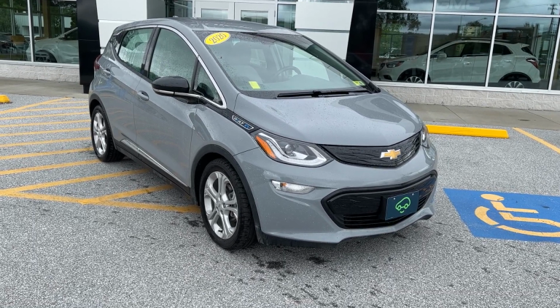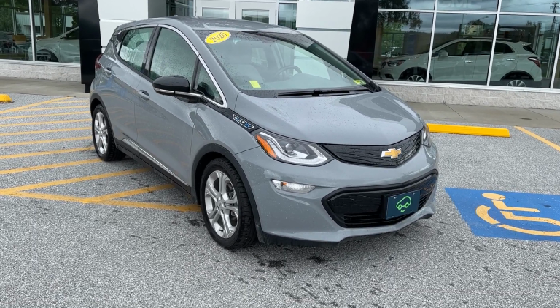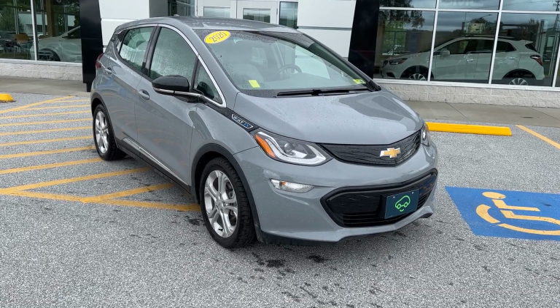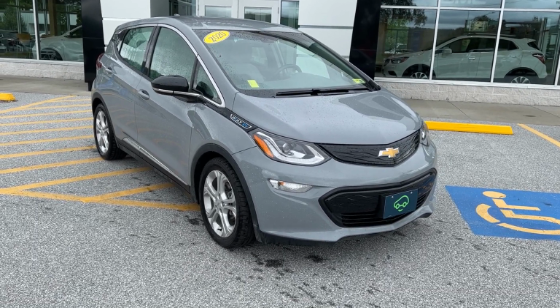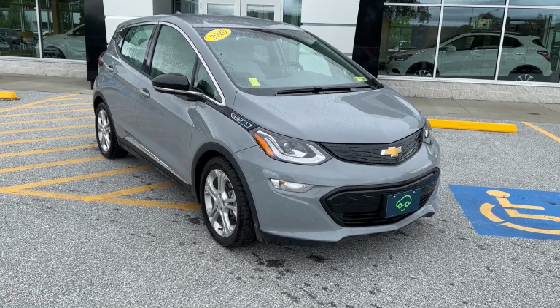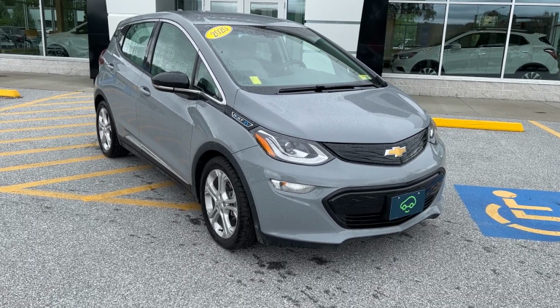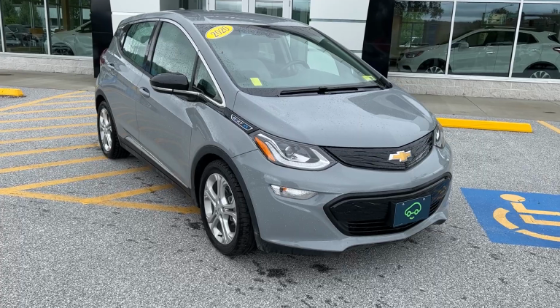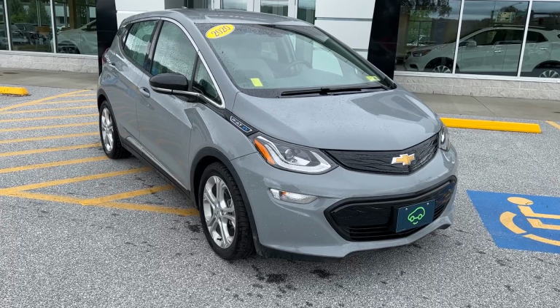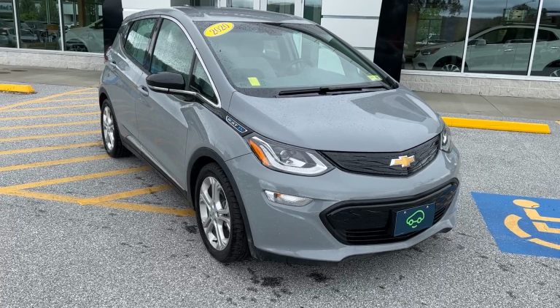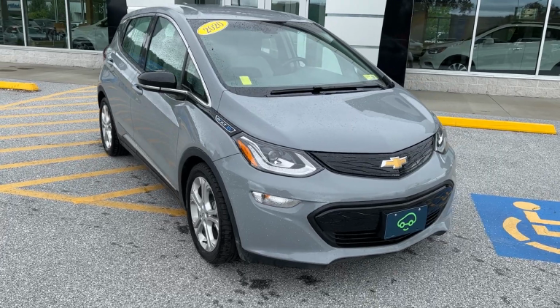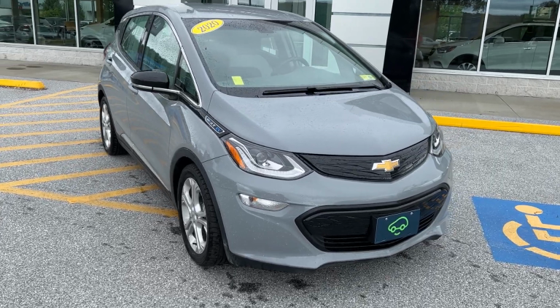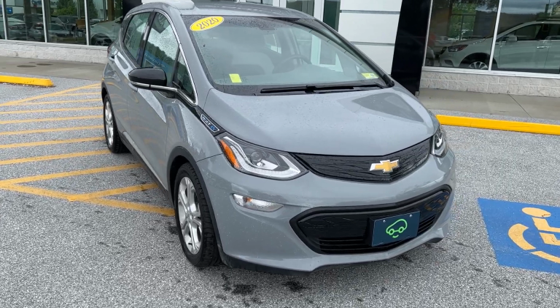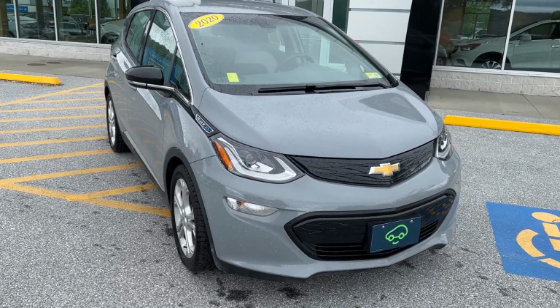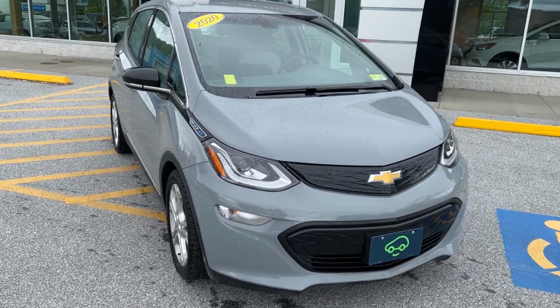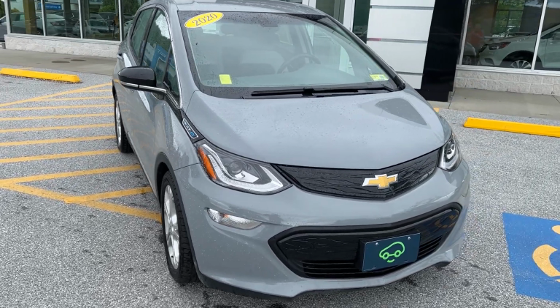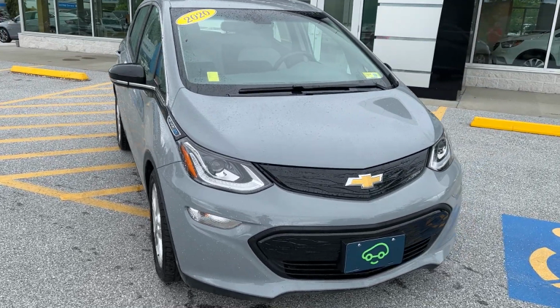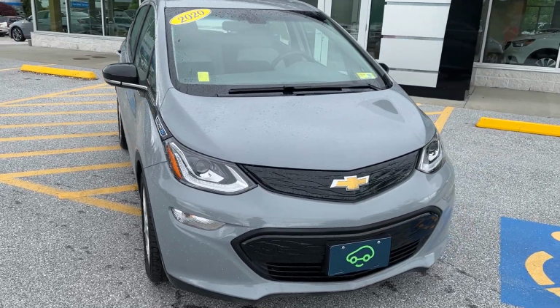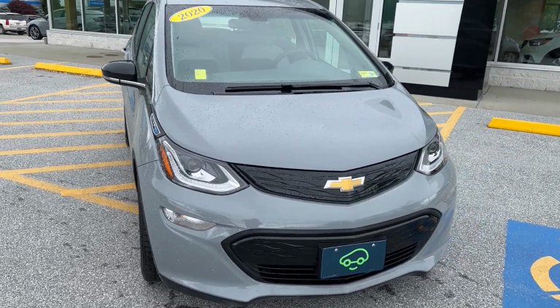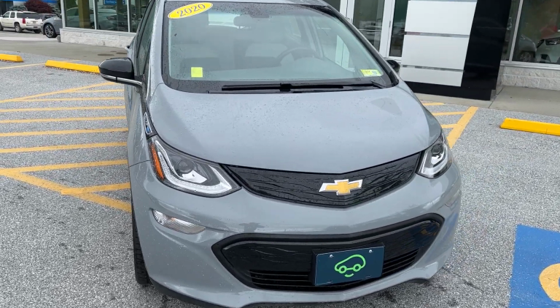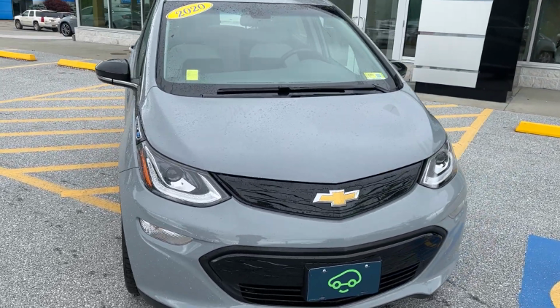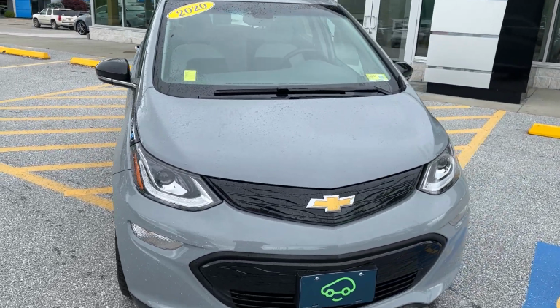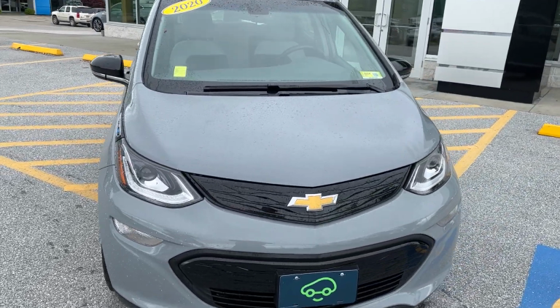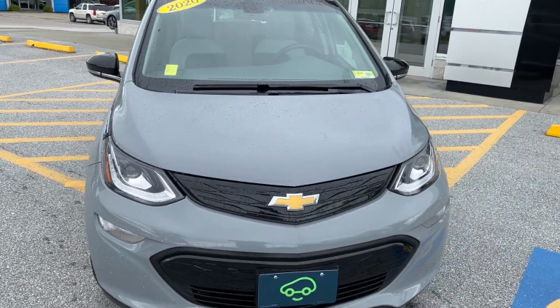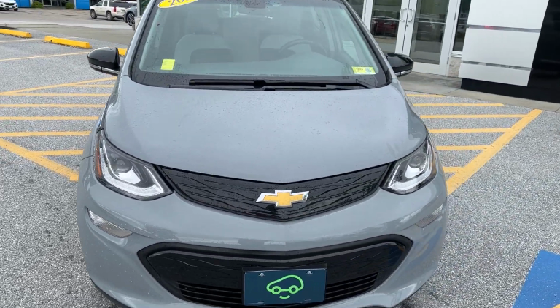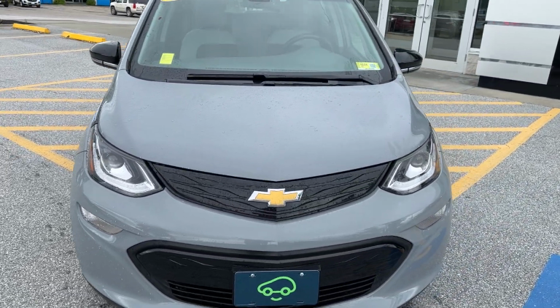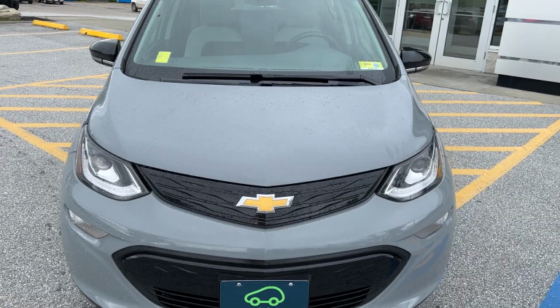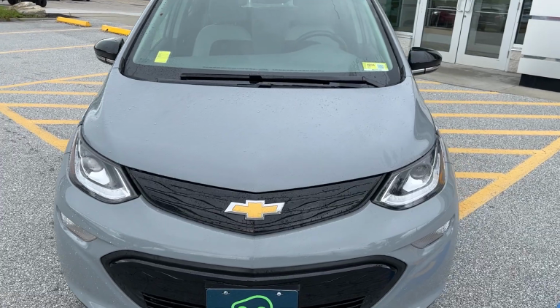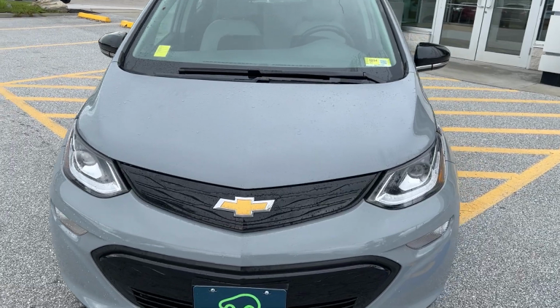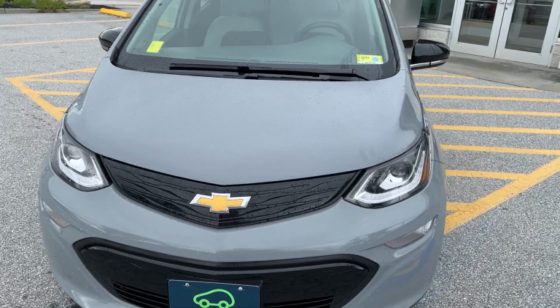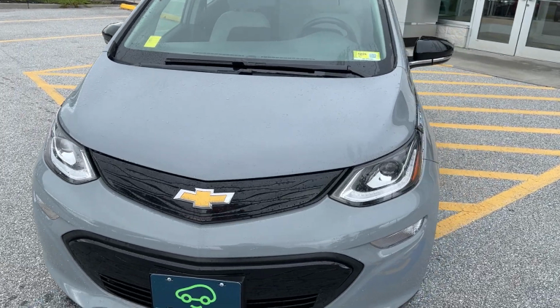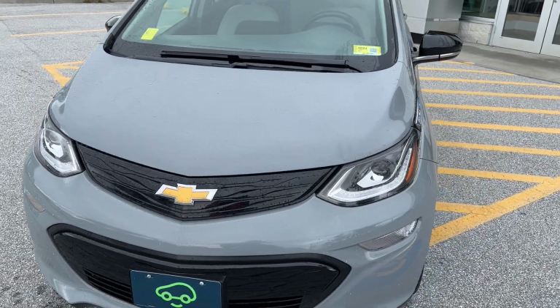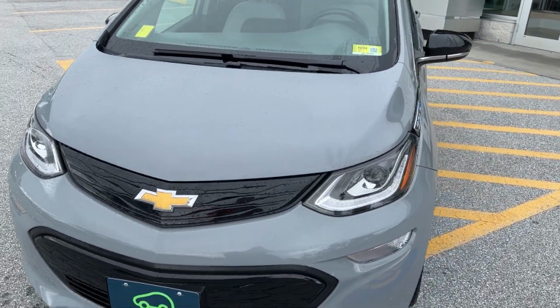Hi Bill, Jim McCarron here at Alderman Chevrolet Buick GMC, Vermont's favorite car dealership. I just wanted to thank you for your recent inquiry on this 2020 Bolt EV.